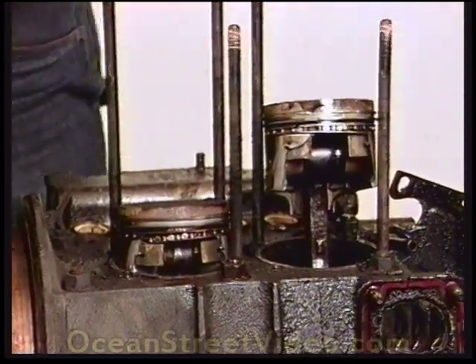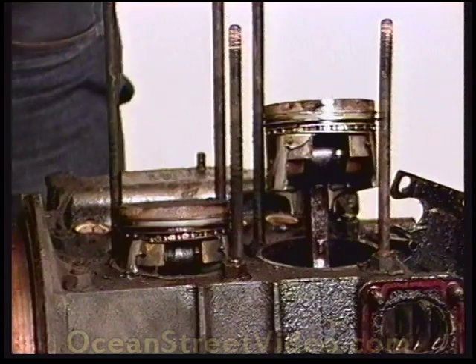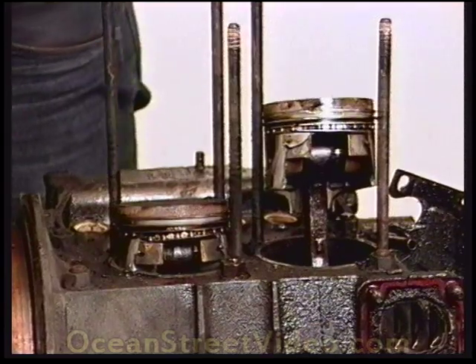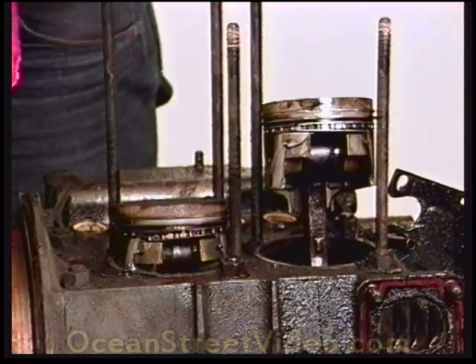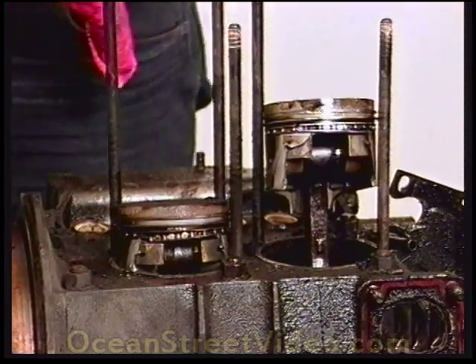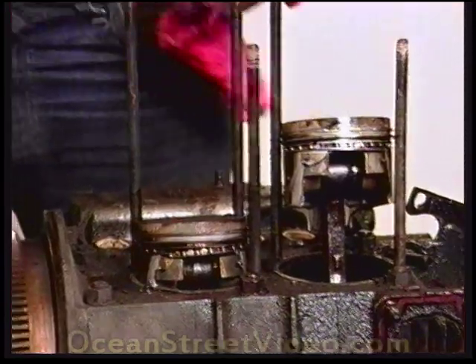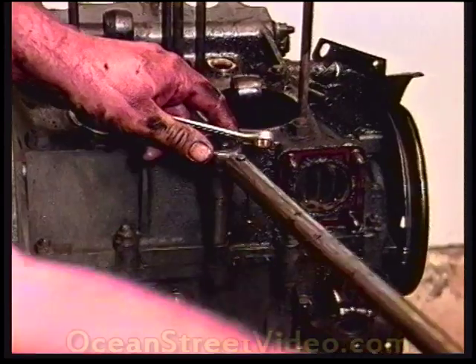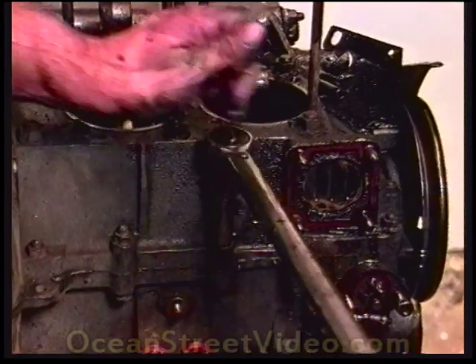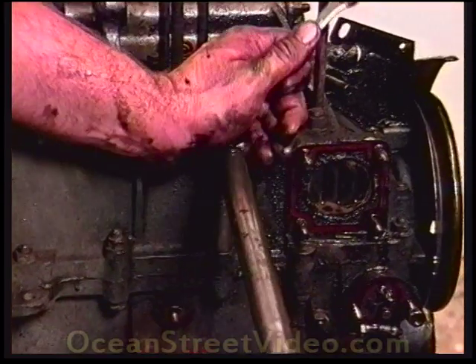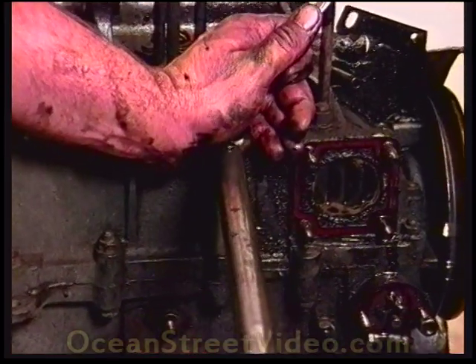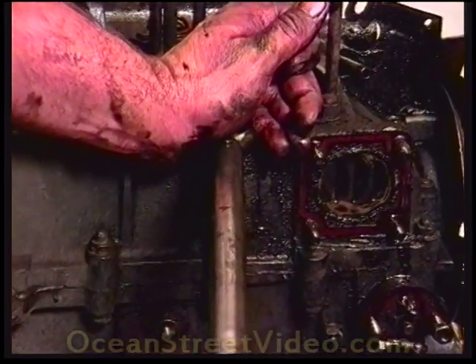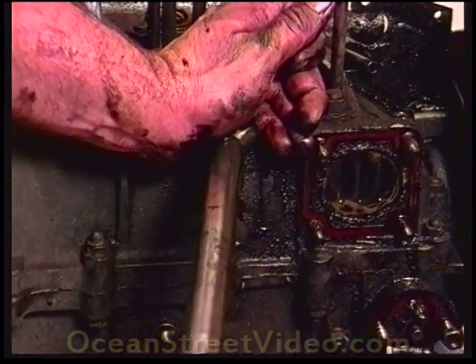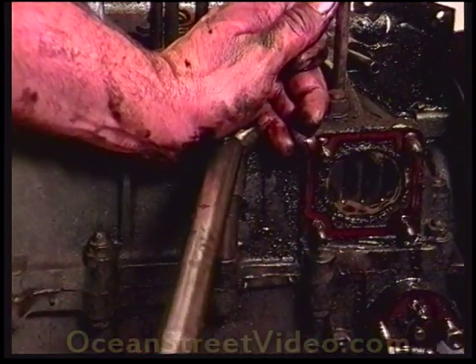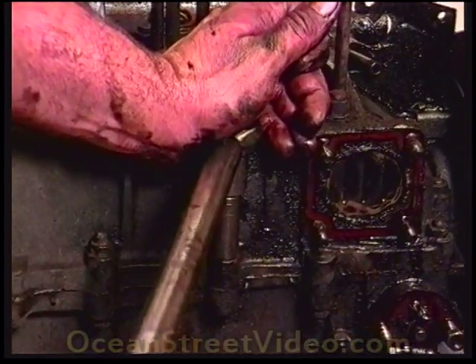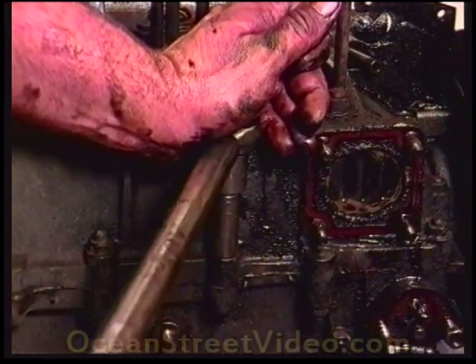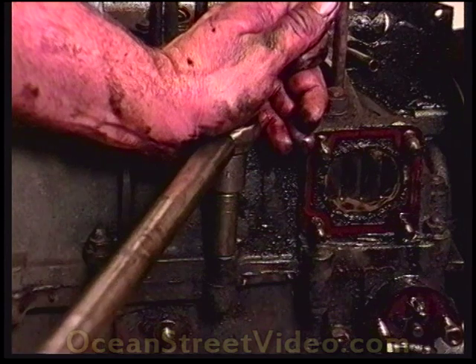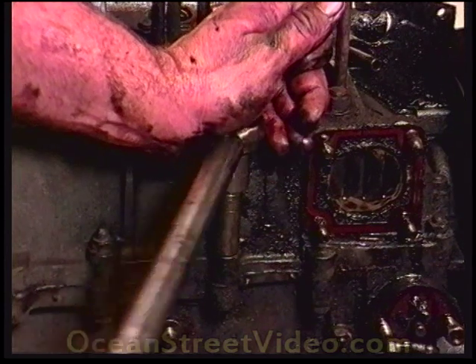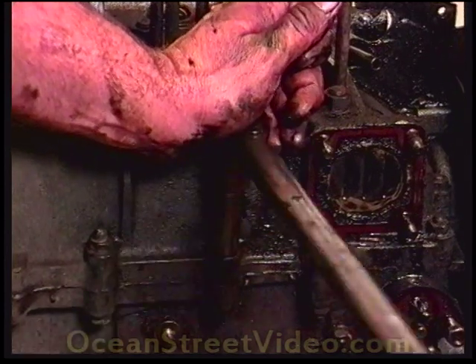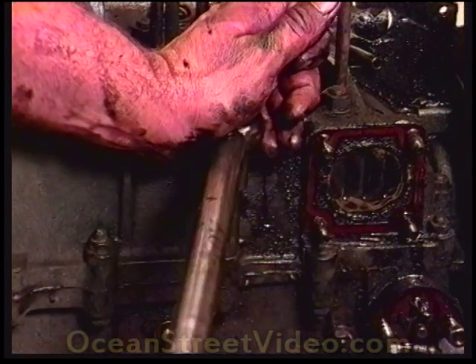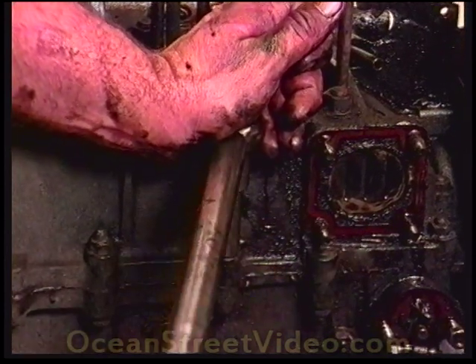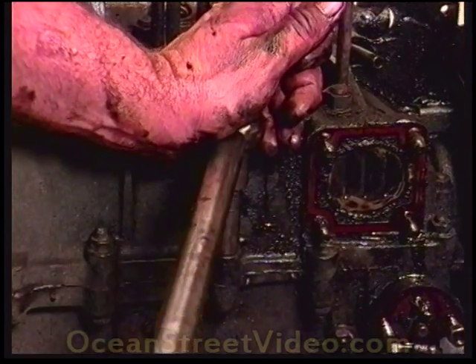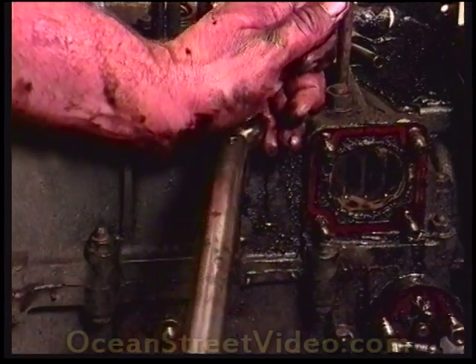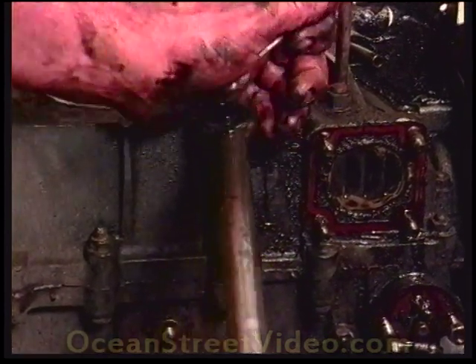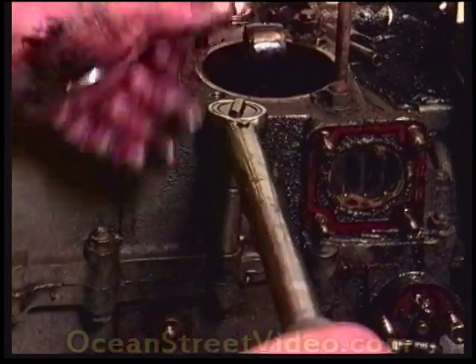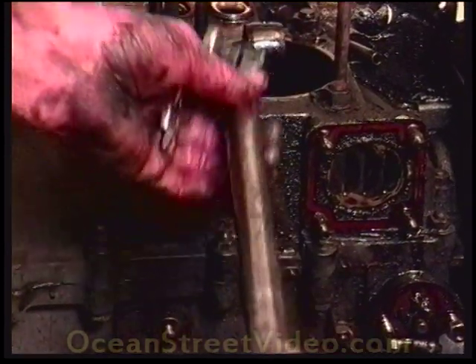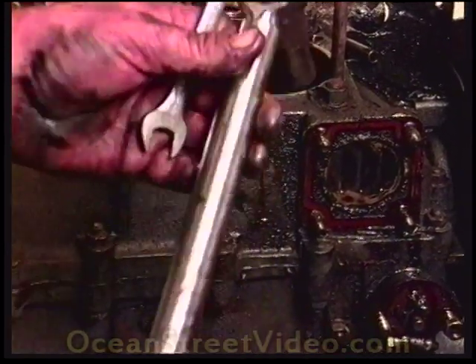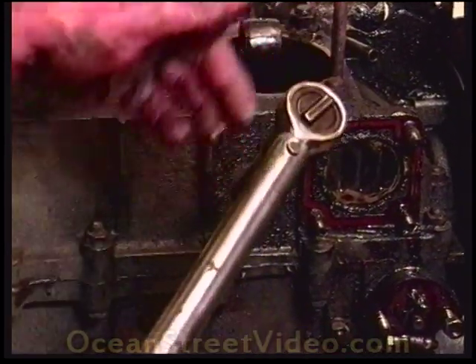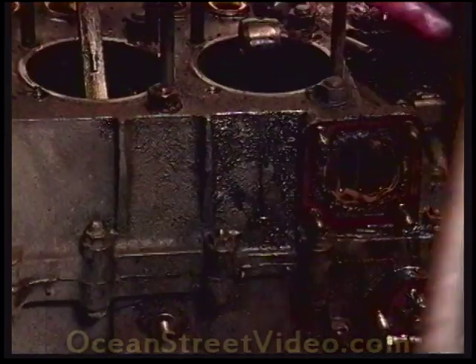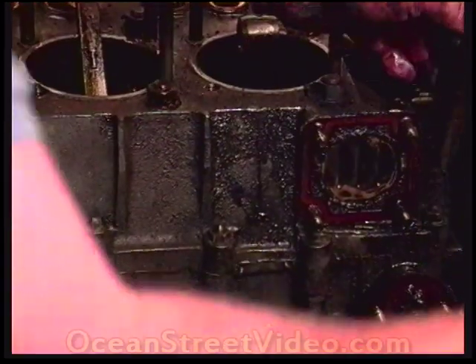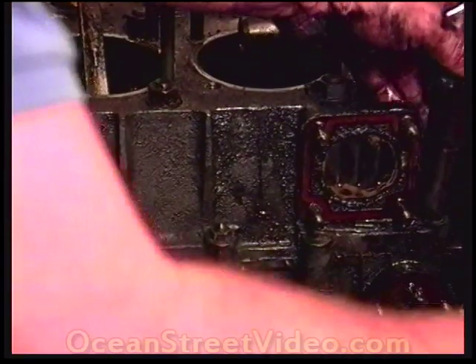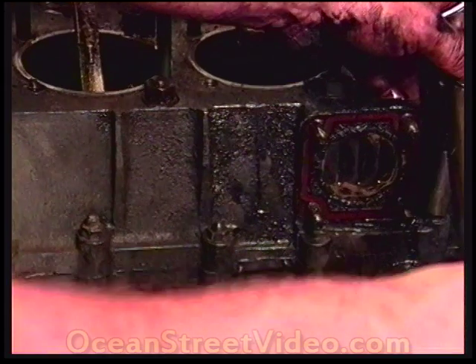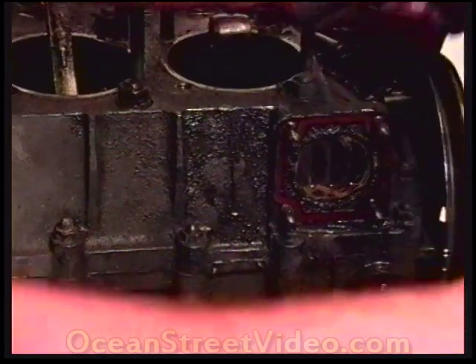They're both busted. If you are hoping to reuse the case, then check the torque on all the small case nuts. The studs can sometimes pull out of the case or become brittle and break when tightened.